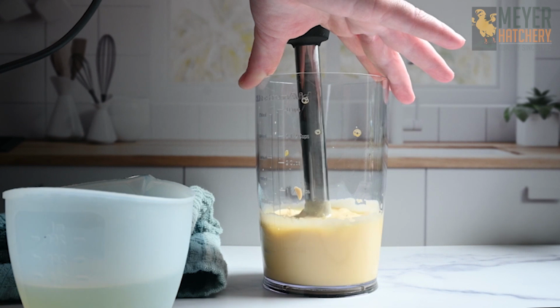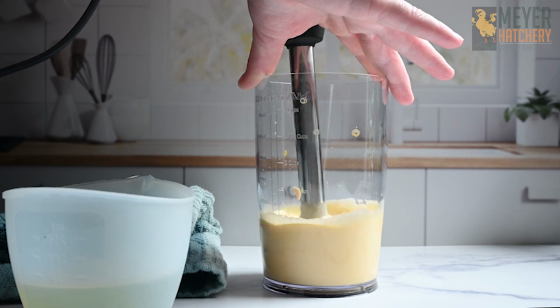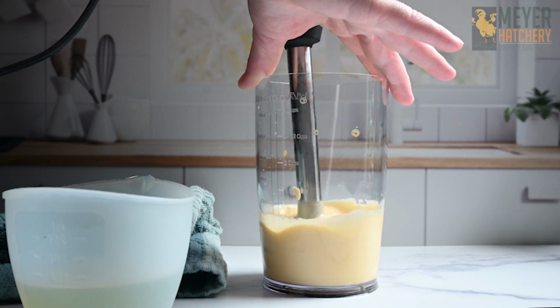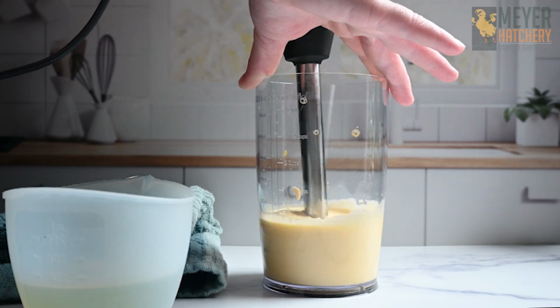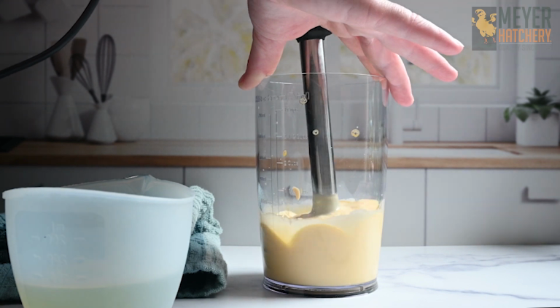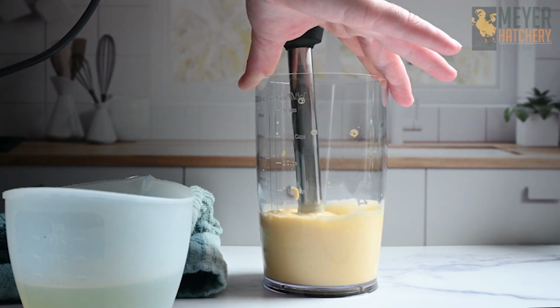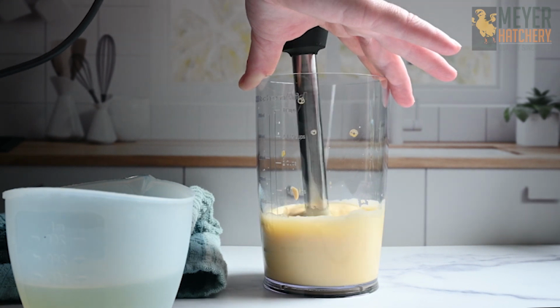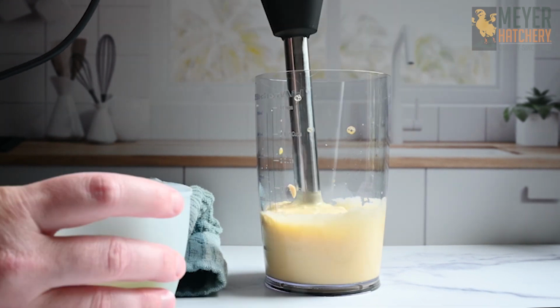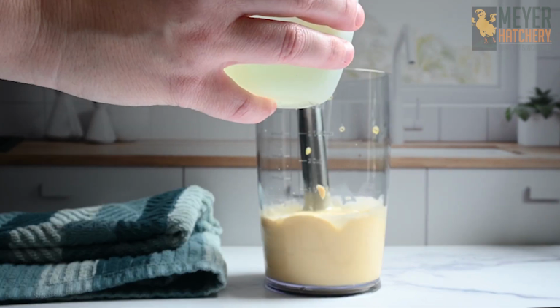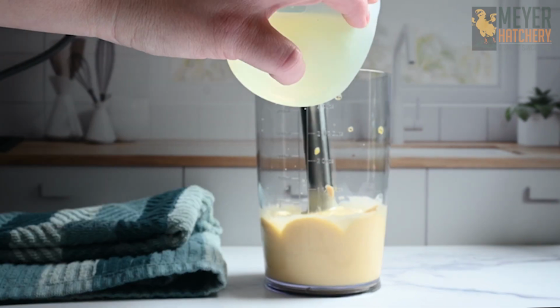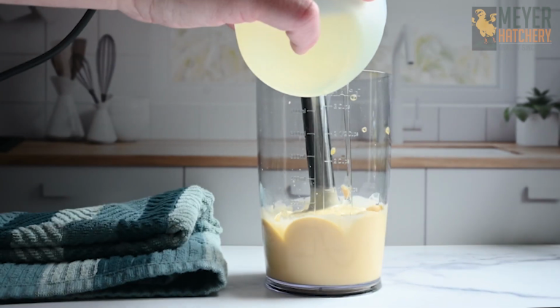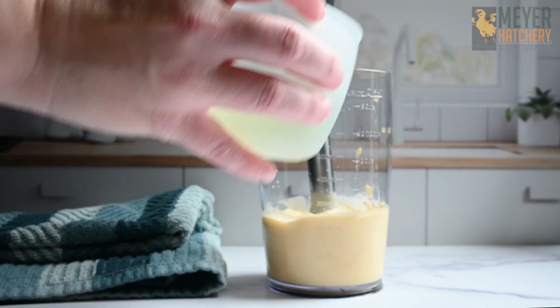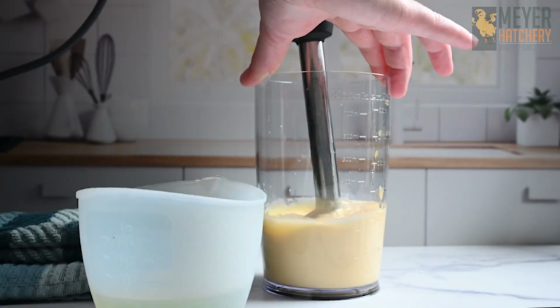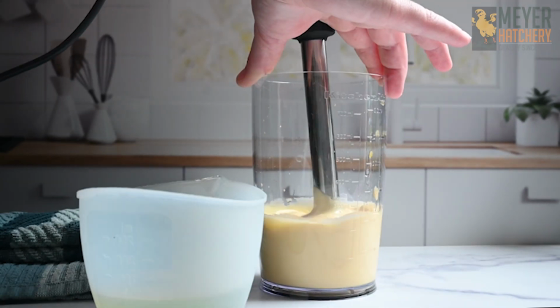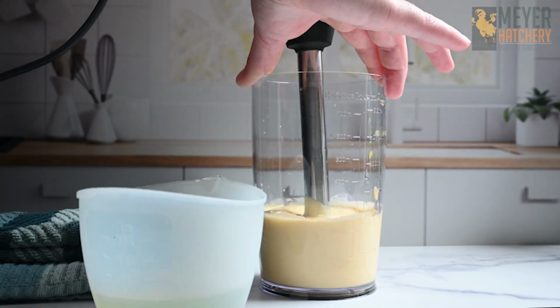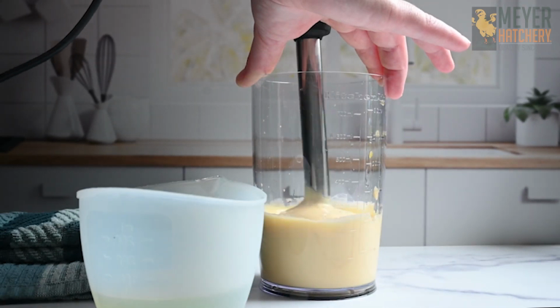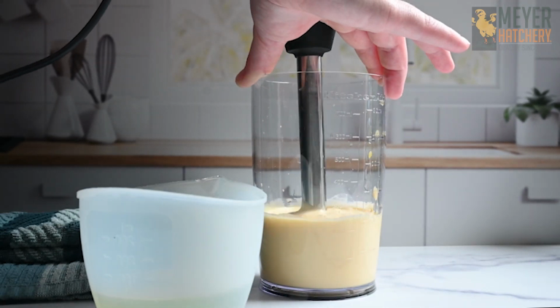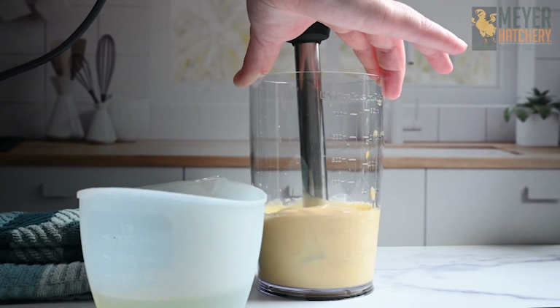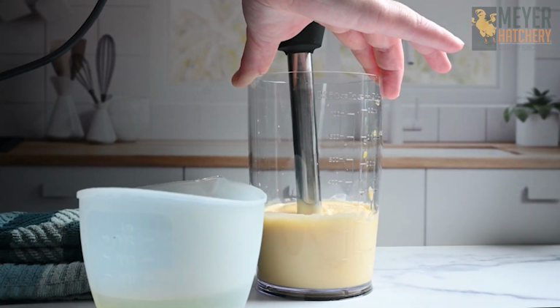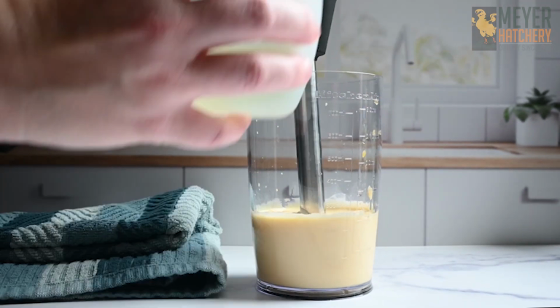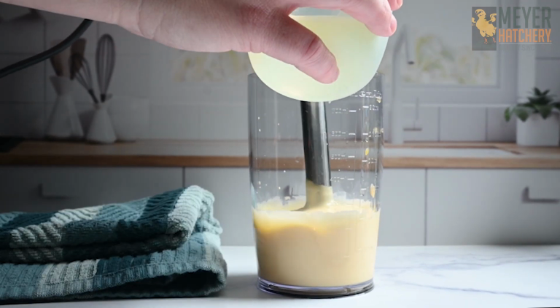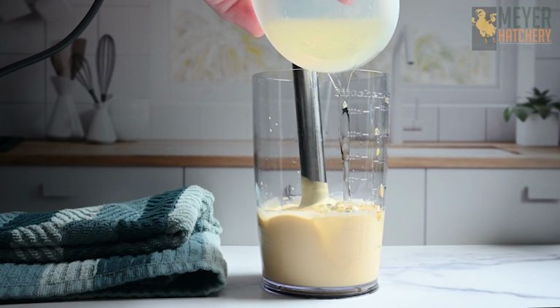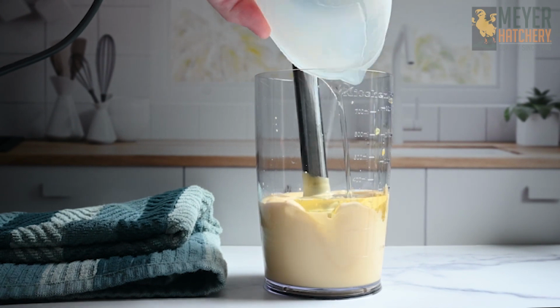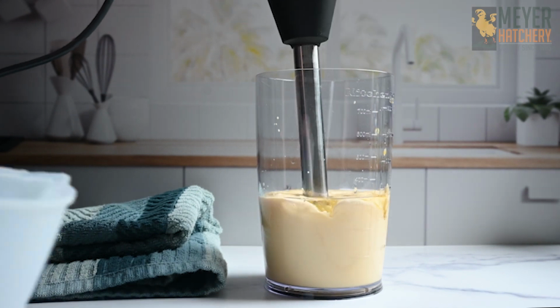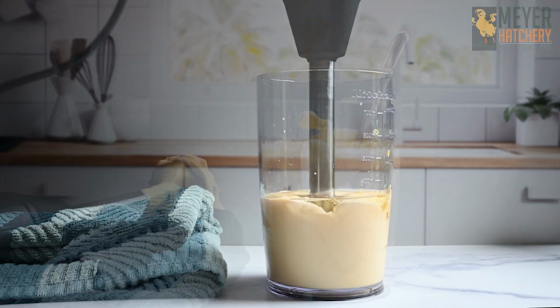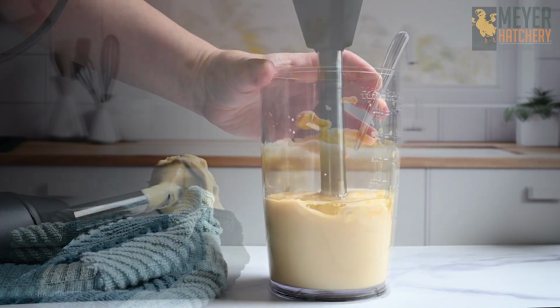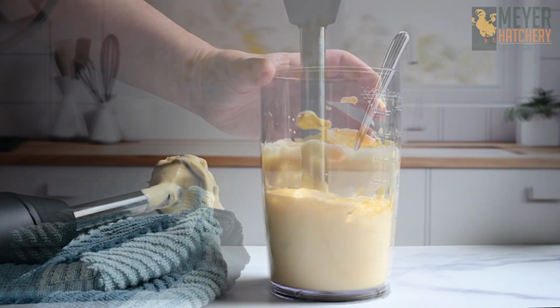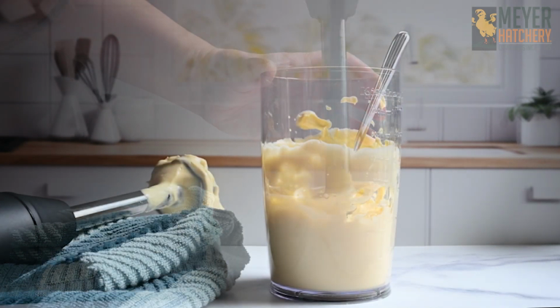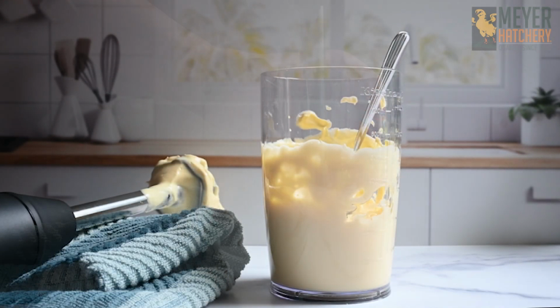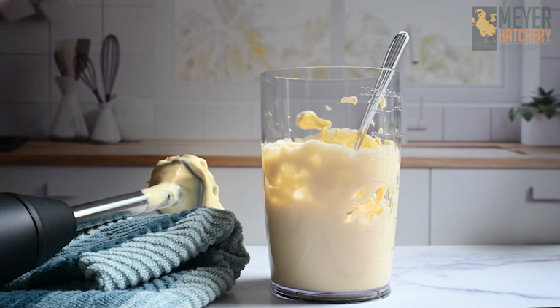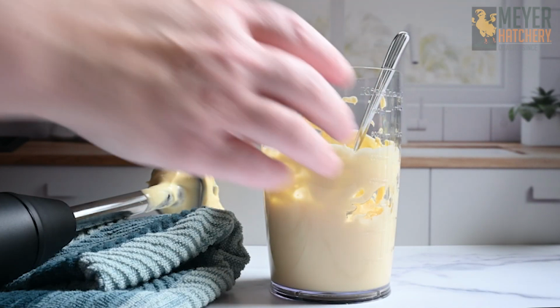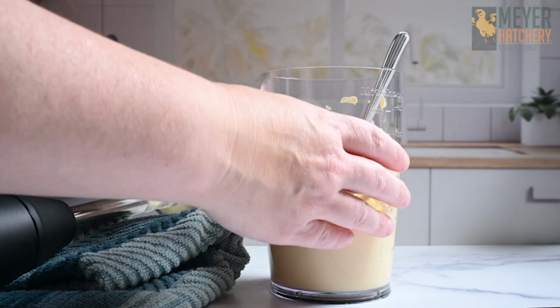Like magic before your eyes, your egg mixture will transform into a light and creamy mayonnaise. Oh, this looks so good.